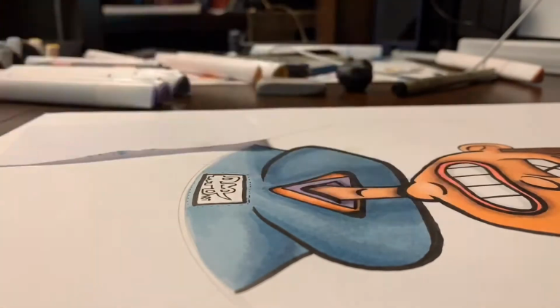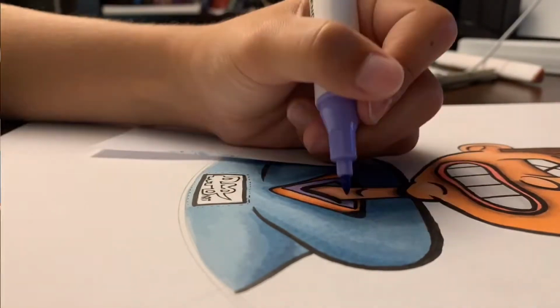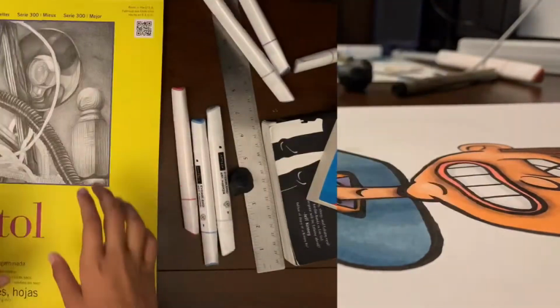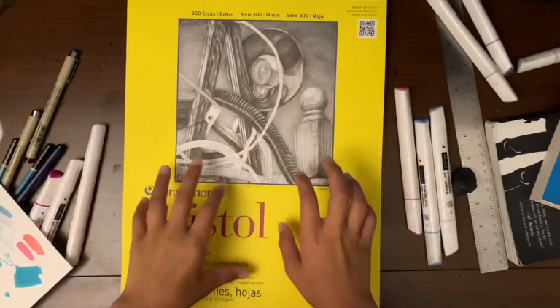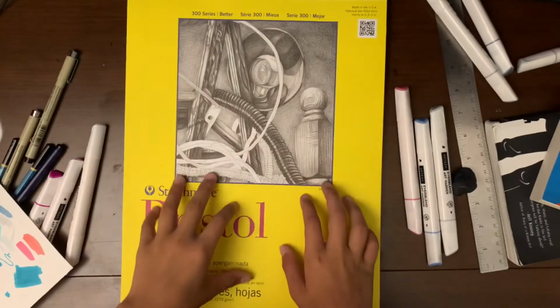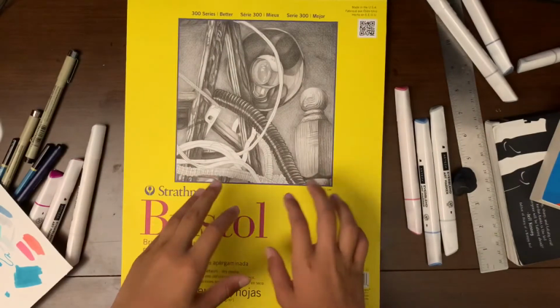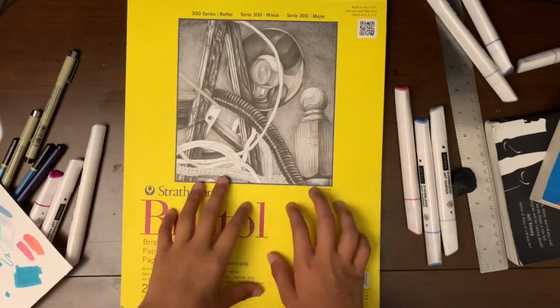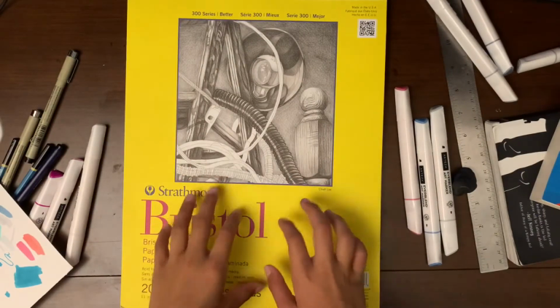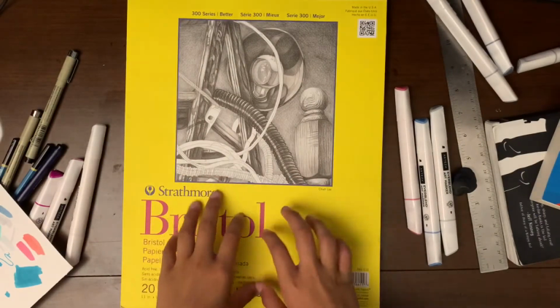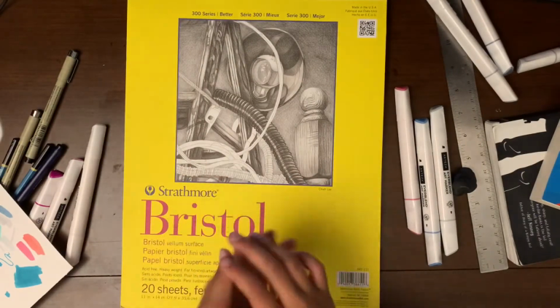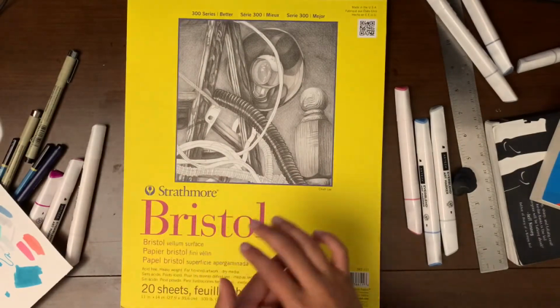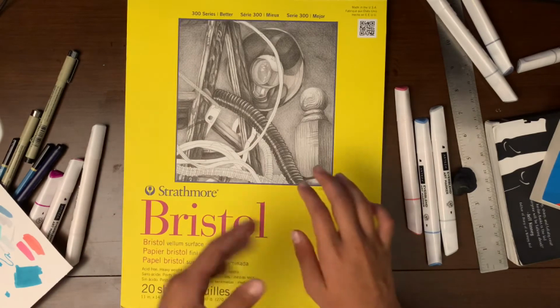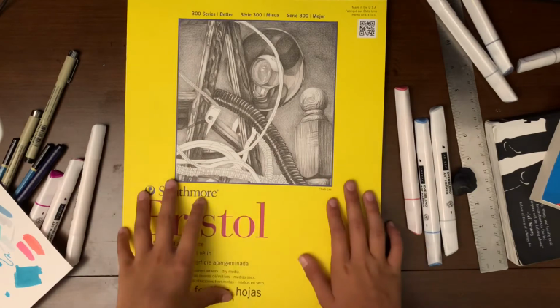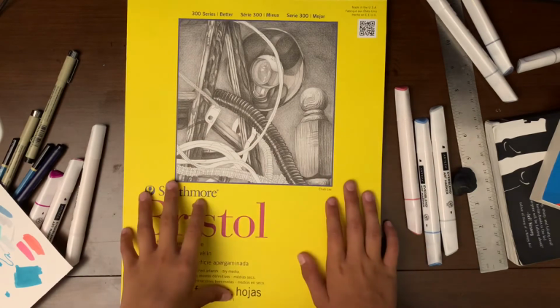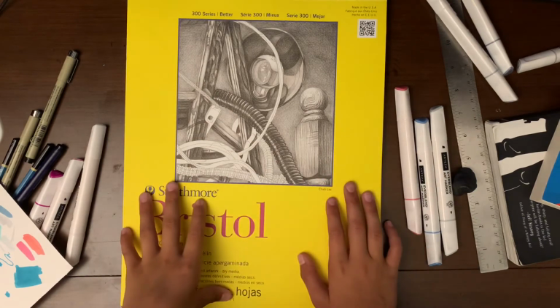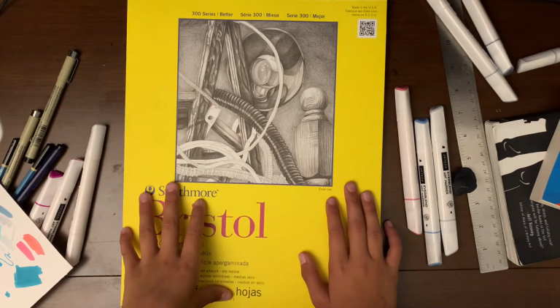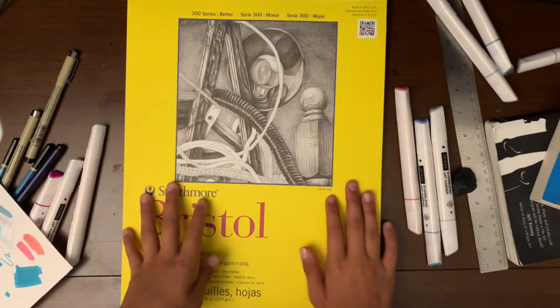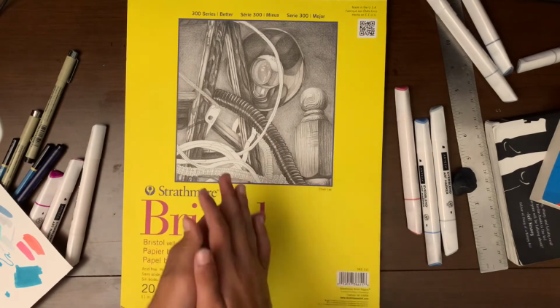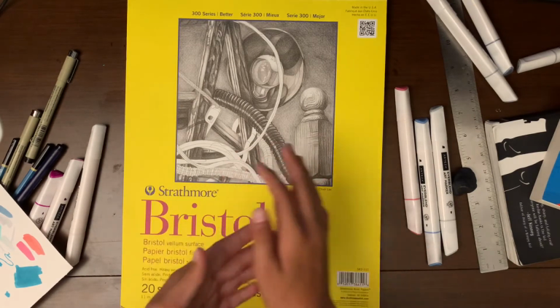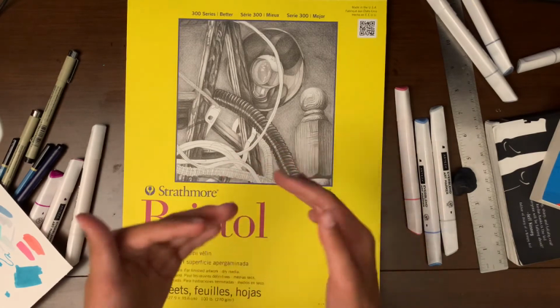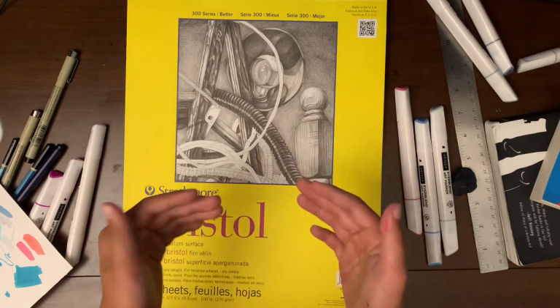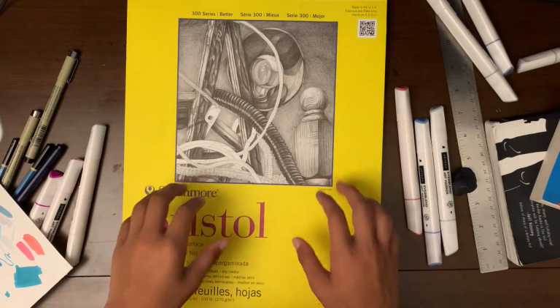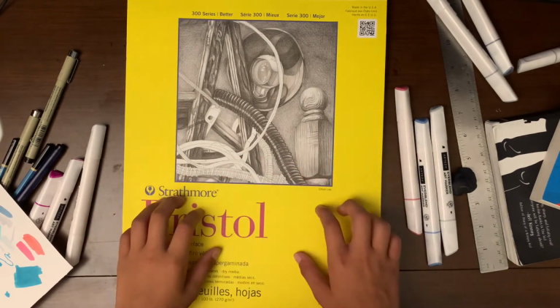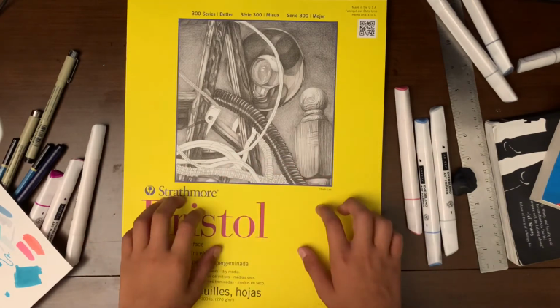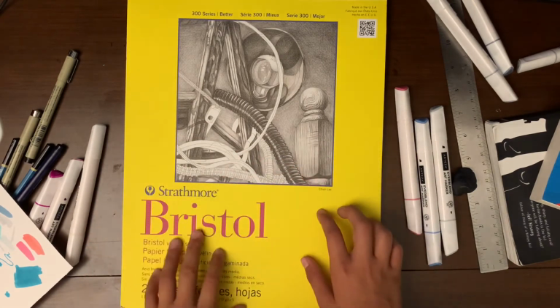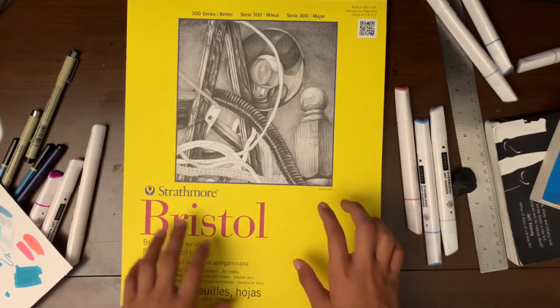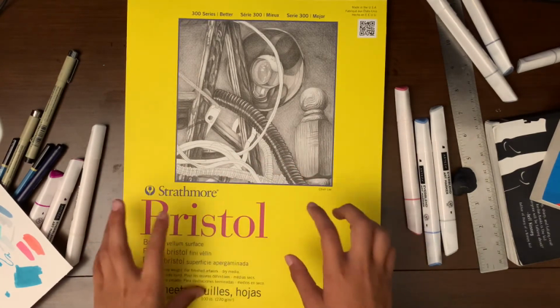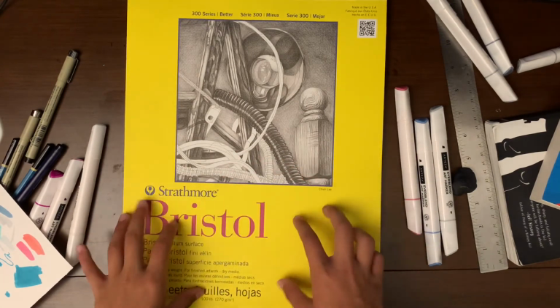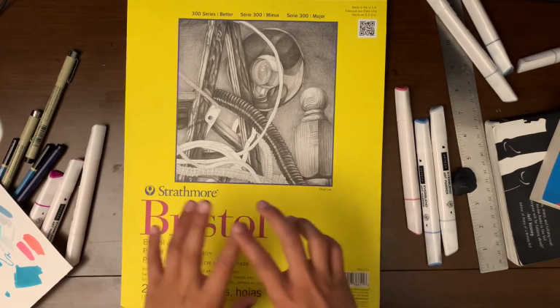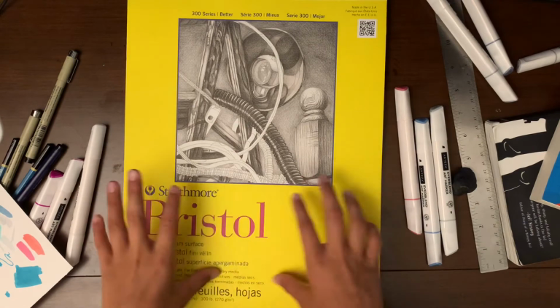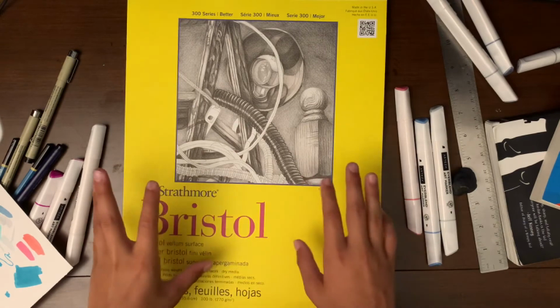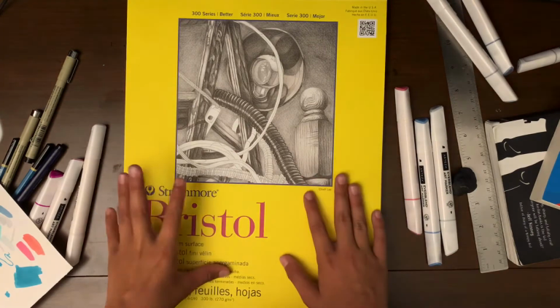Okay. The finished product is under this drawing book. I really hope you guys like it. I think it came out awesome and it represents this channel amazingly.